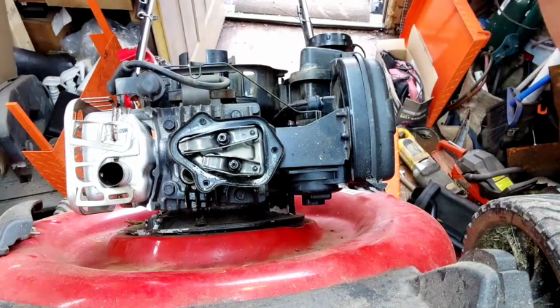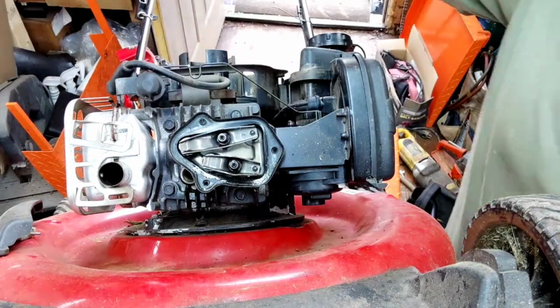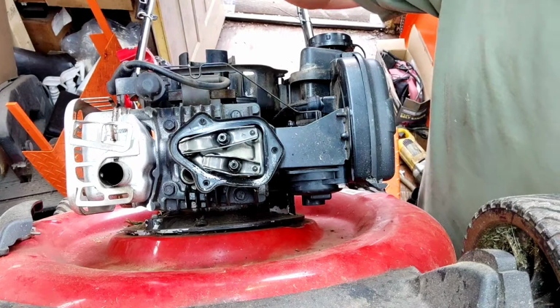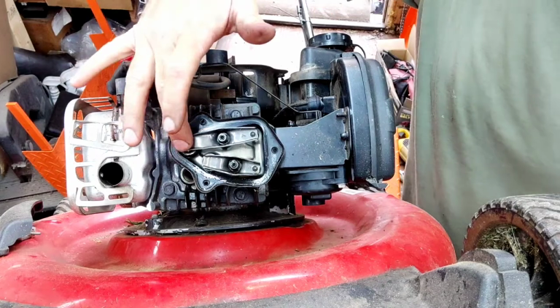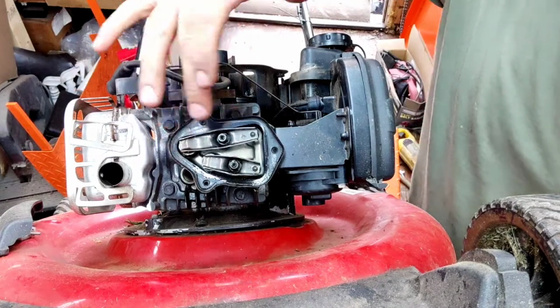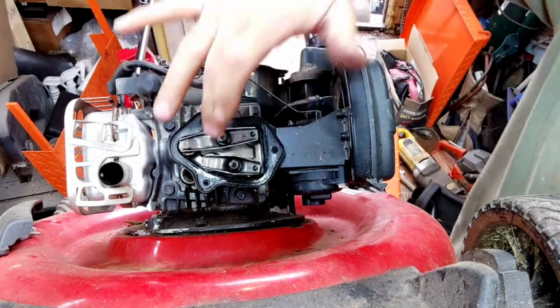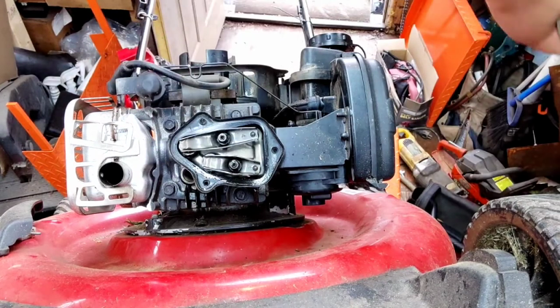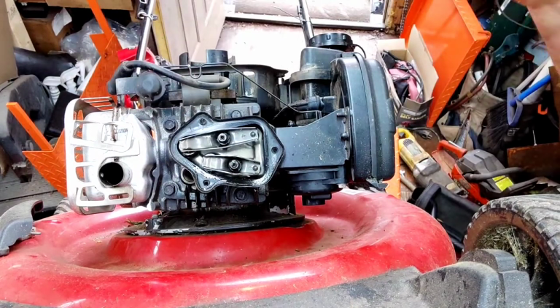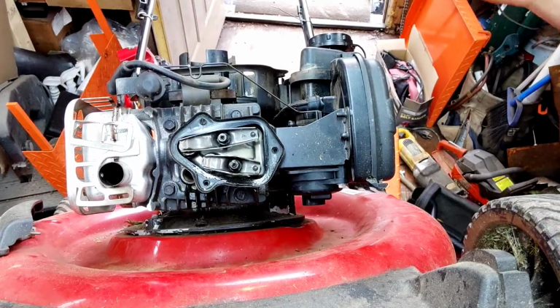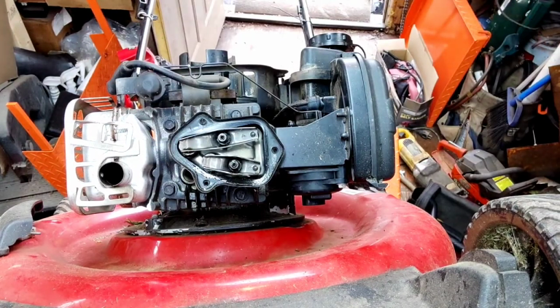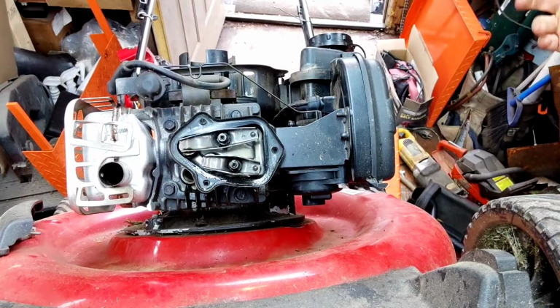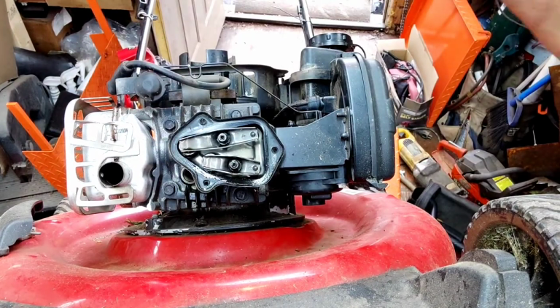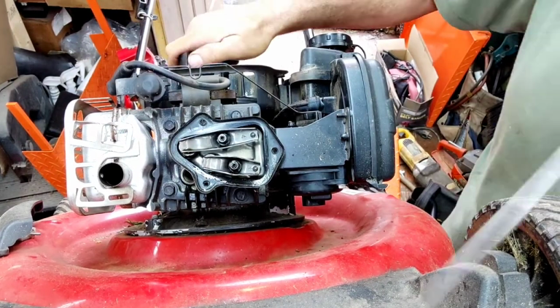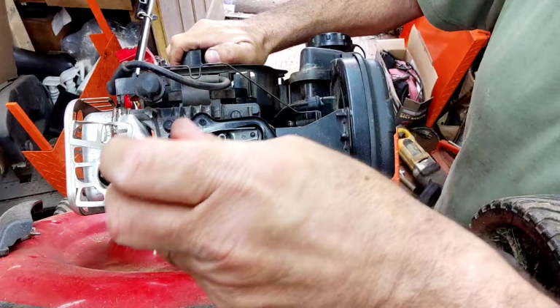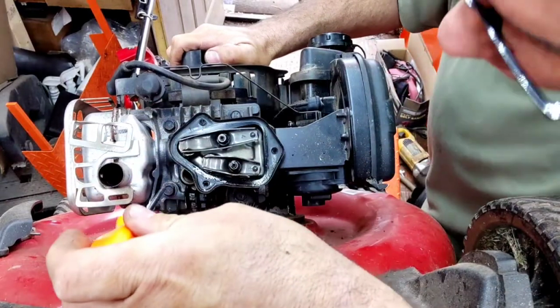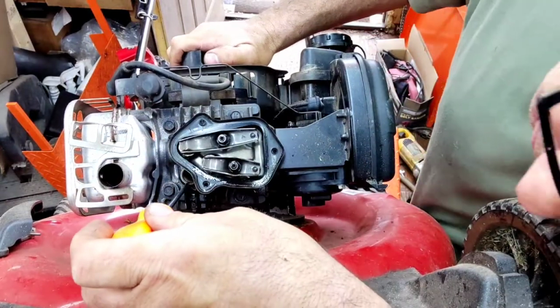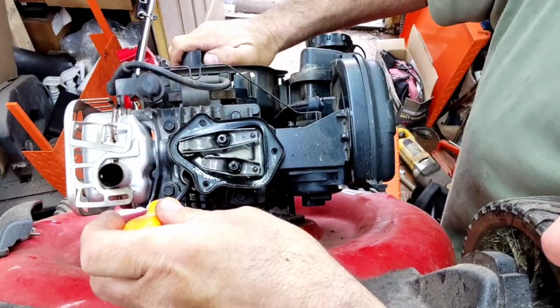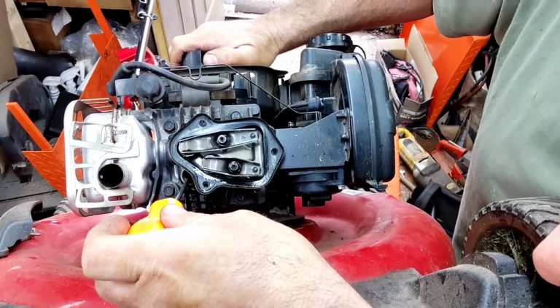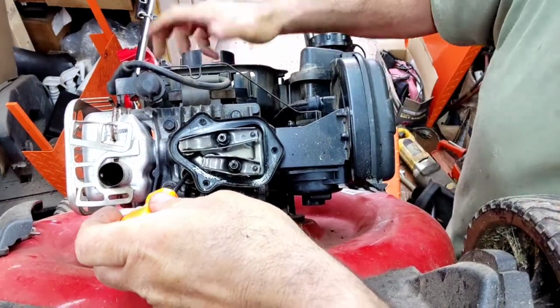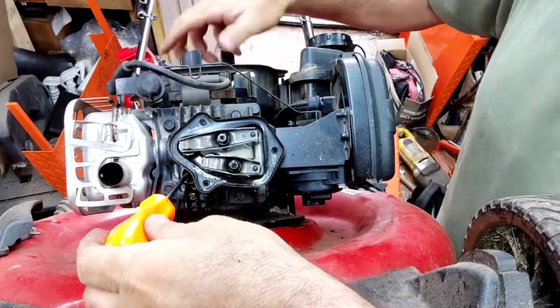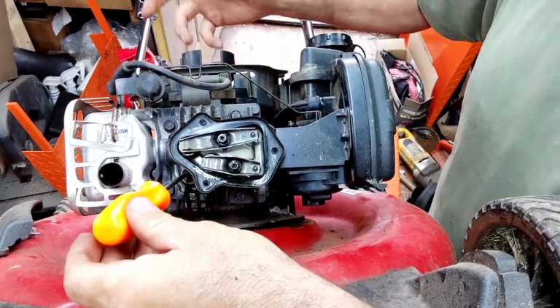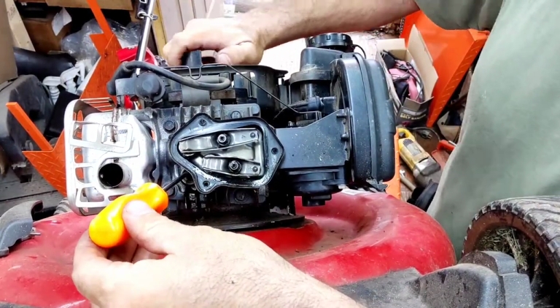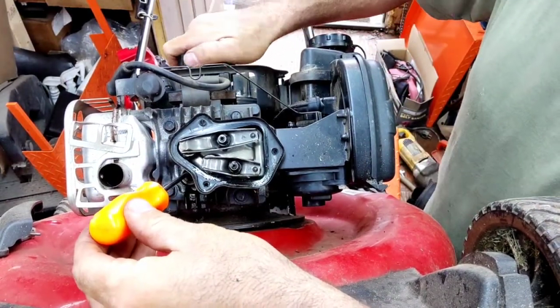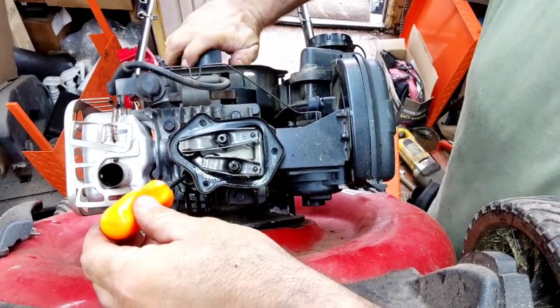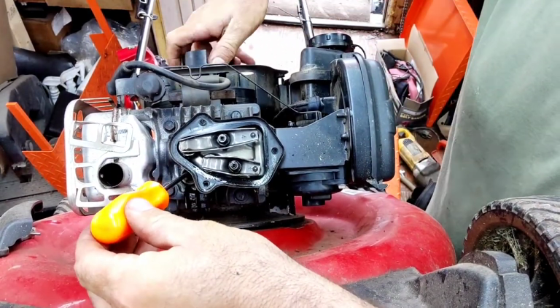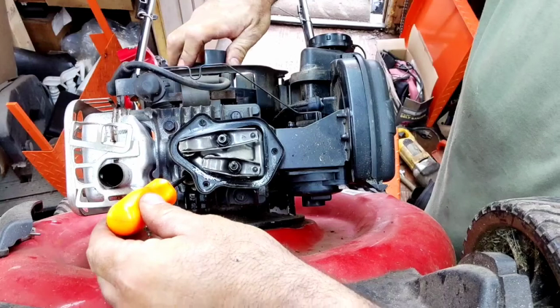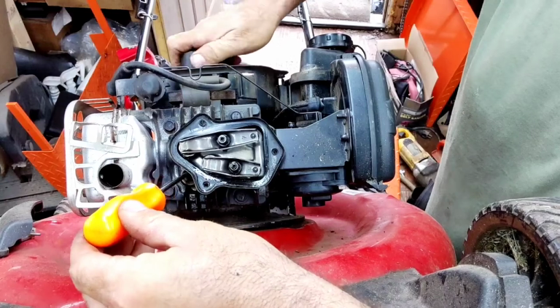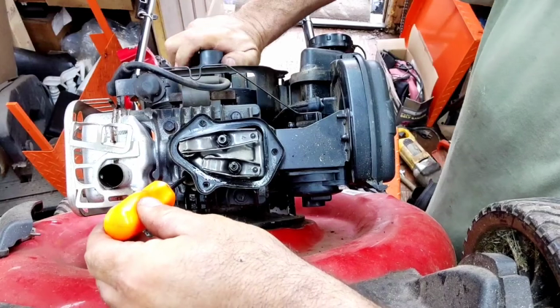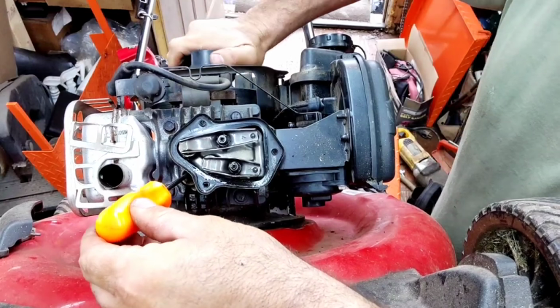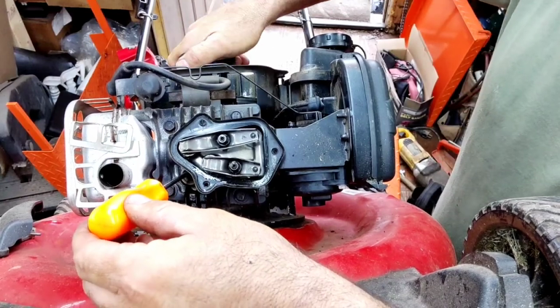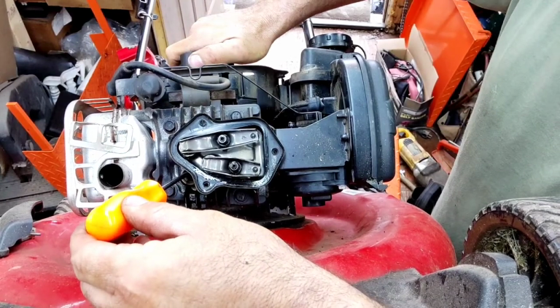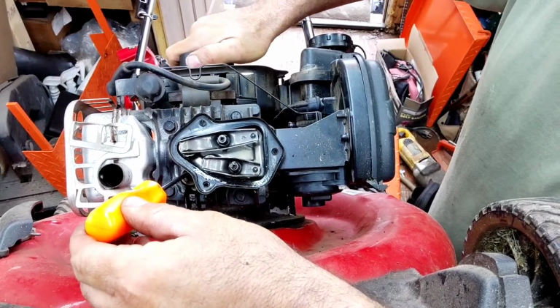We have our exhaust valve here and the intake valve here. To find top dead center, go ahead and stick something — like a screwdriver — into the spark plug hole, and you can see how it moves up and down as you rotate the engine. Get it right up to the top.